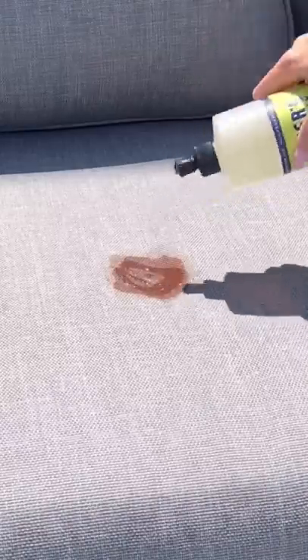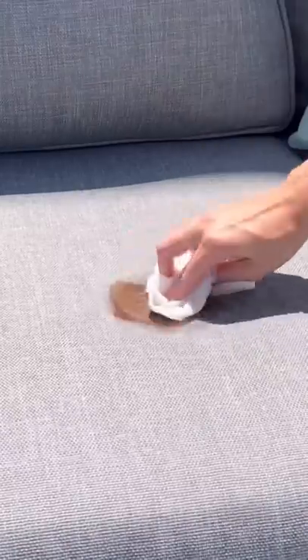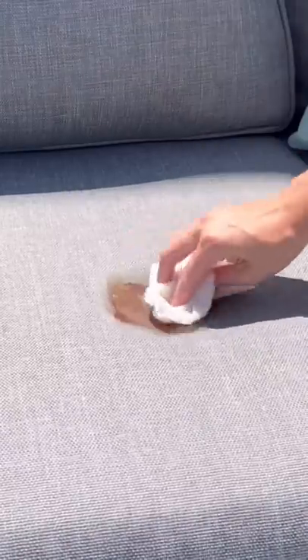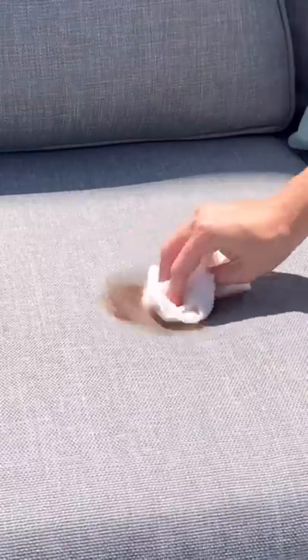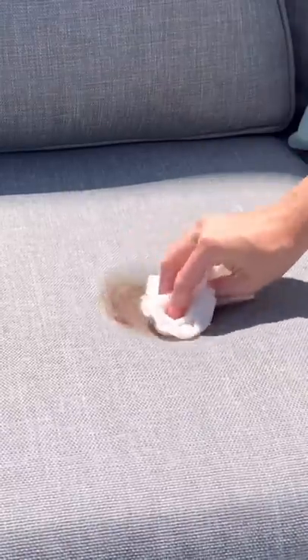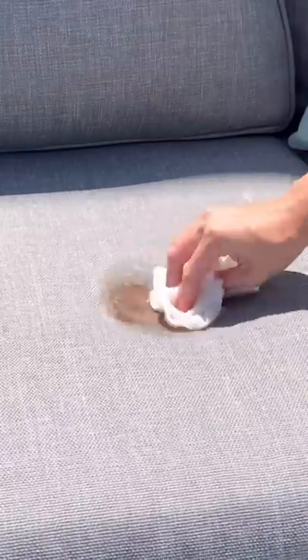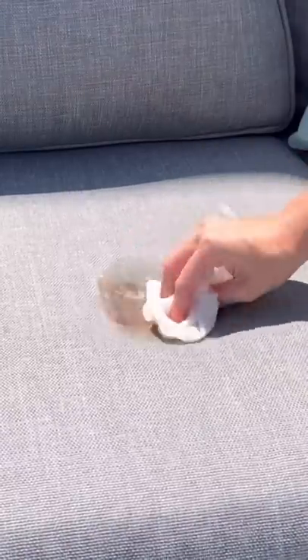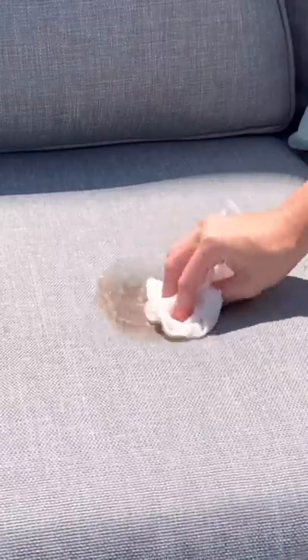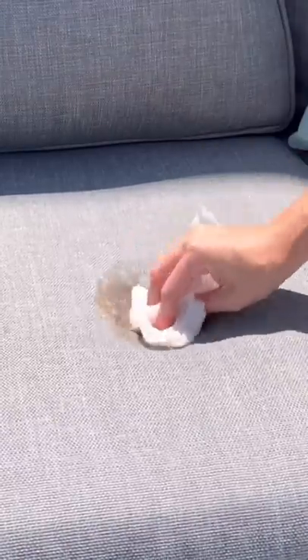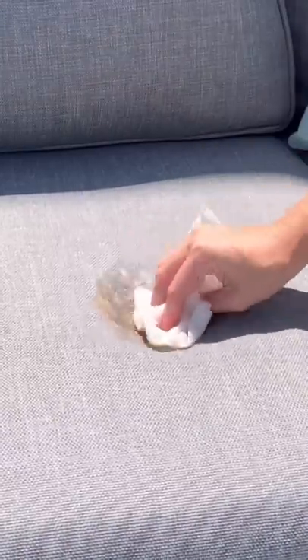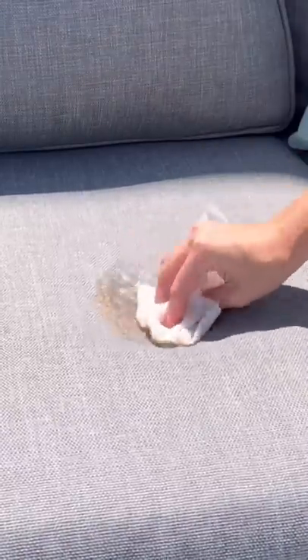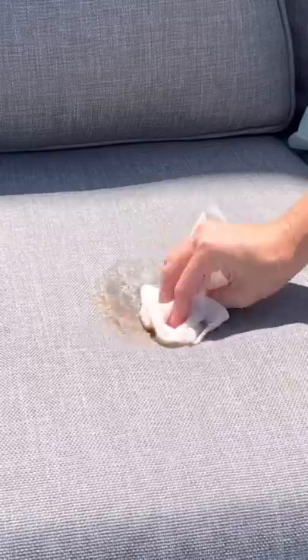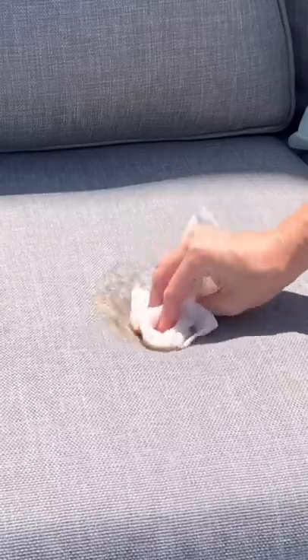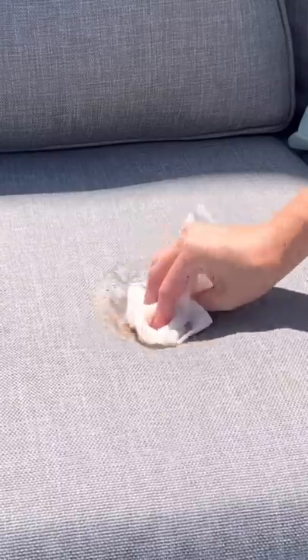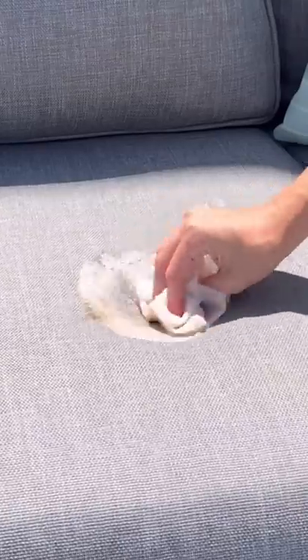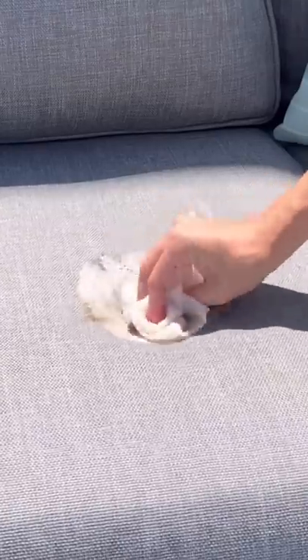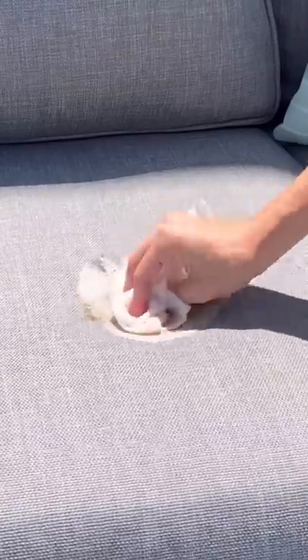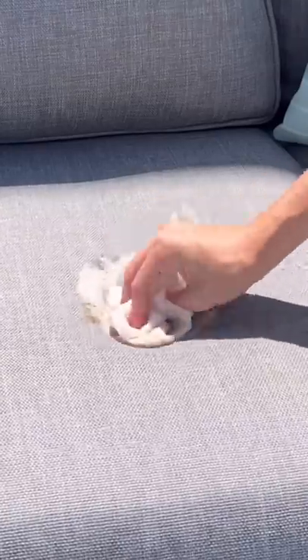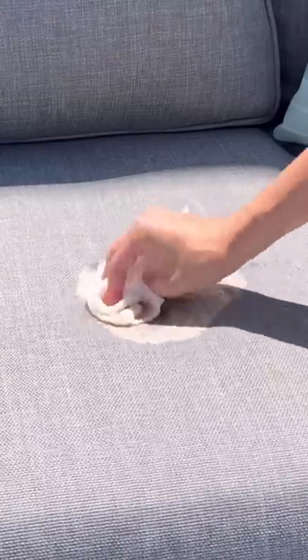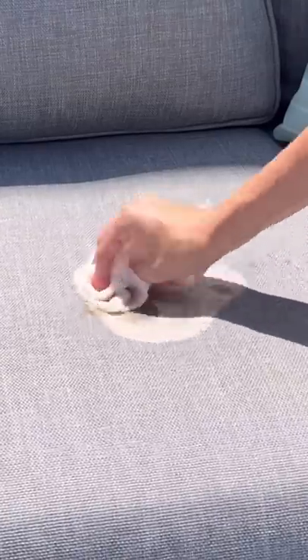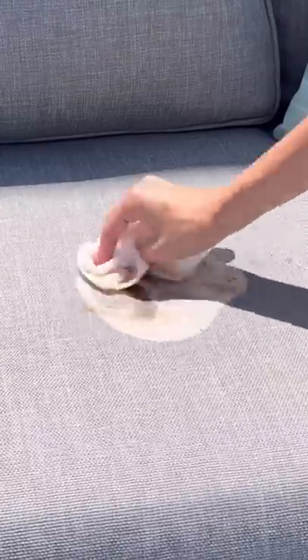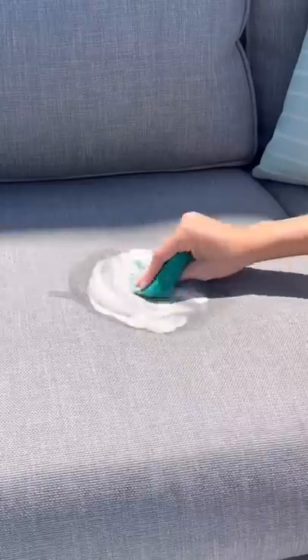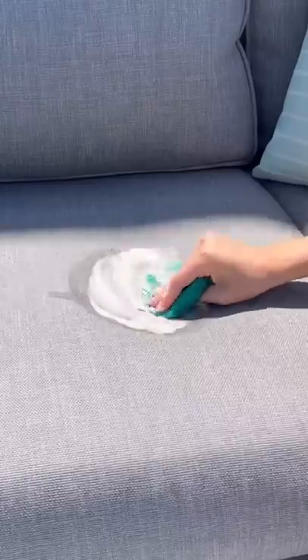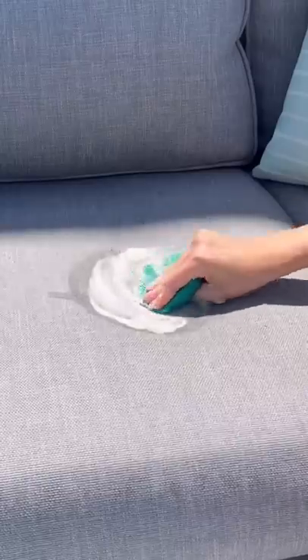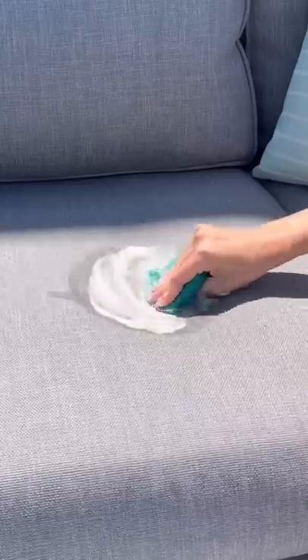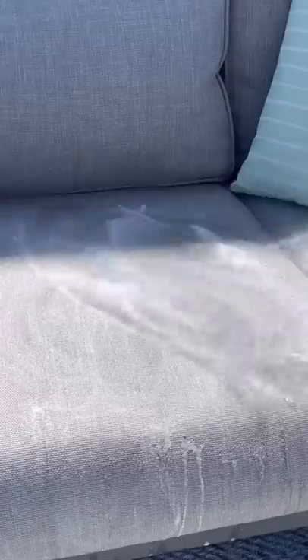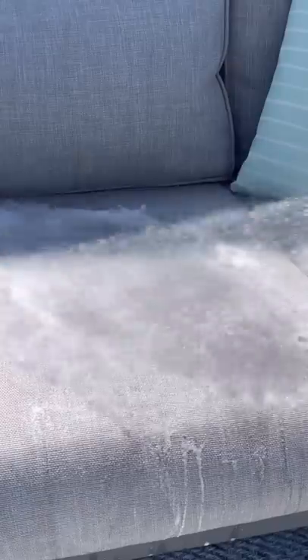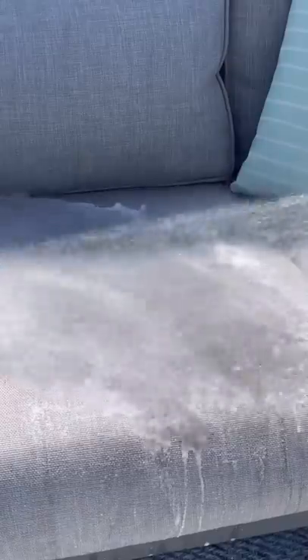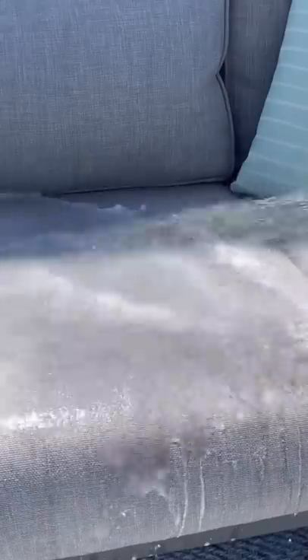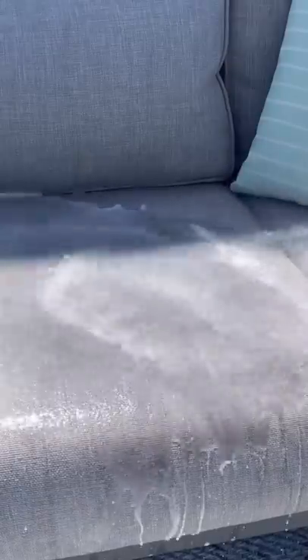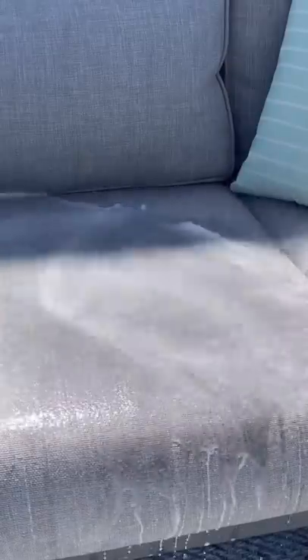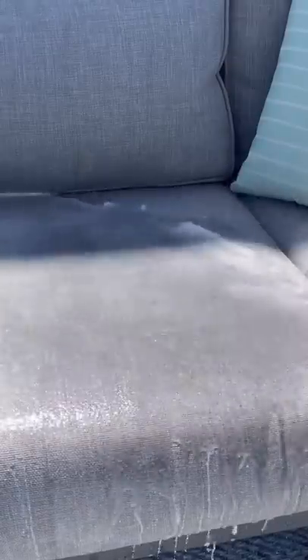Next, I went in with some soap and rubbed it with cool water. I could see the chocolate starting to lift but it needed a few more scrubs and I used a sponge. I rinsed it off and the stain is totally gone.